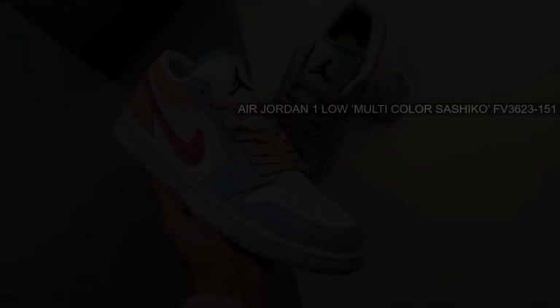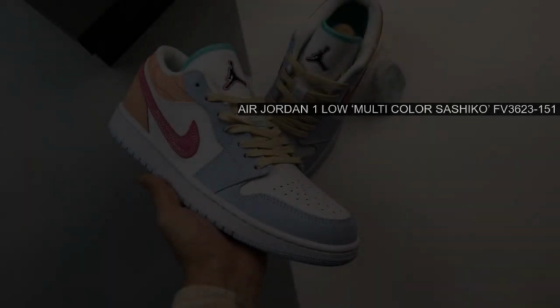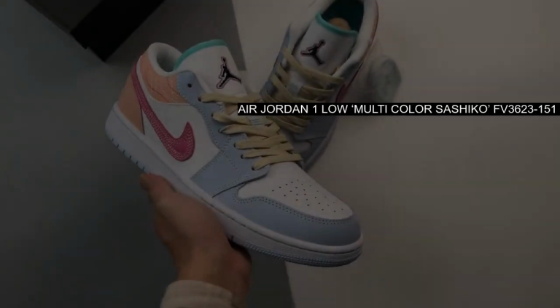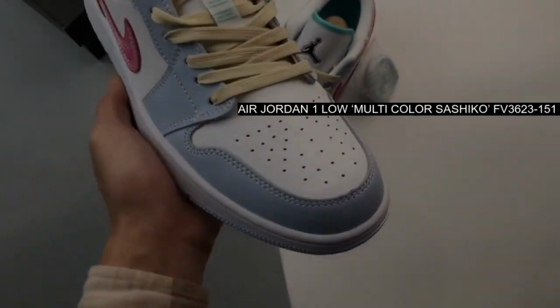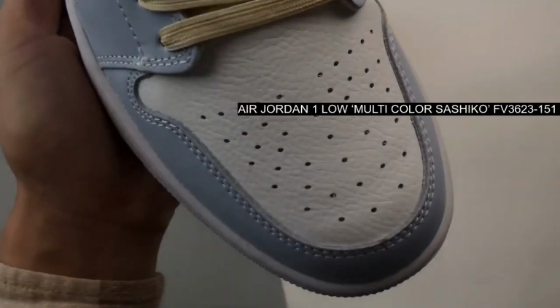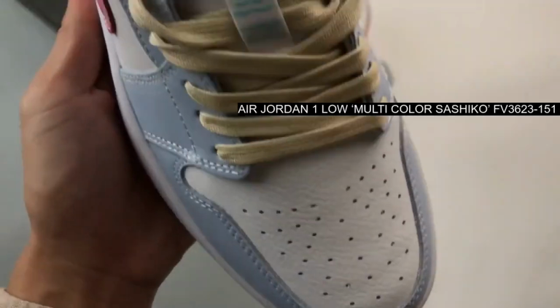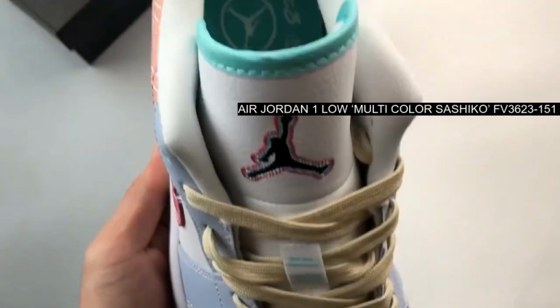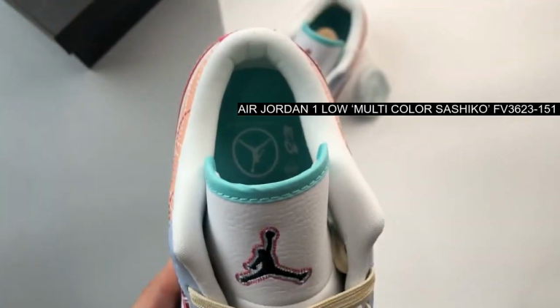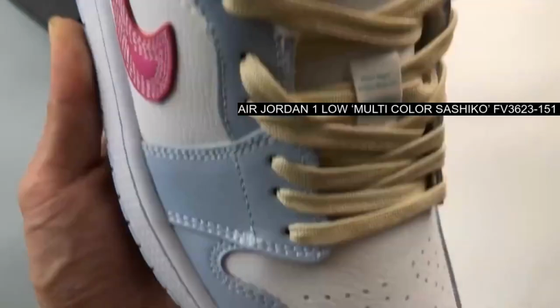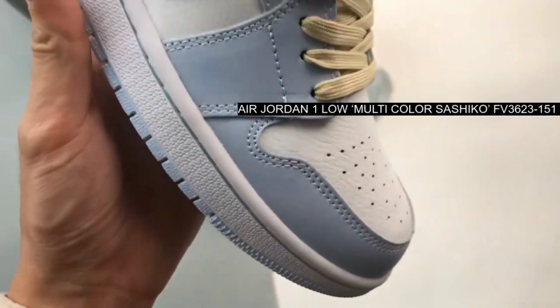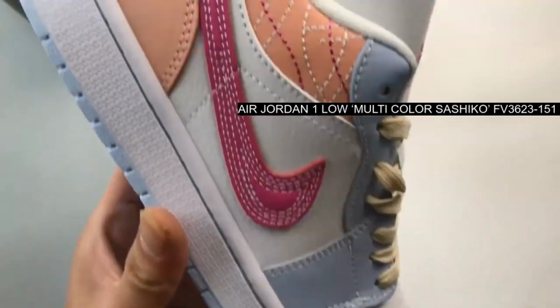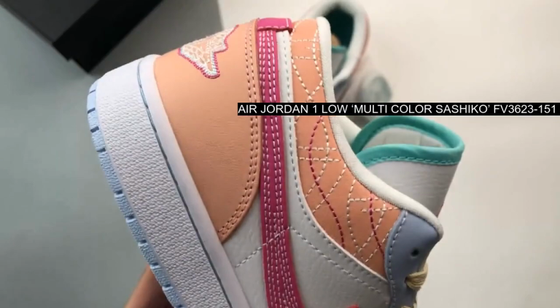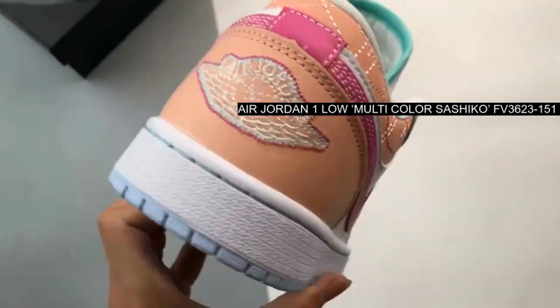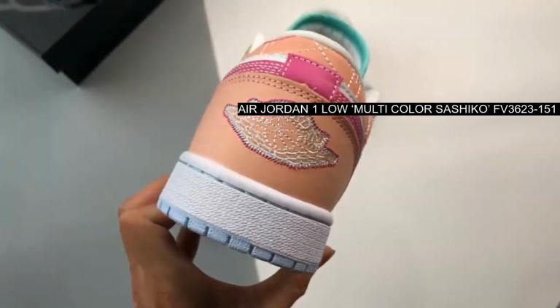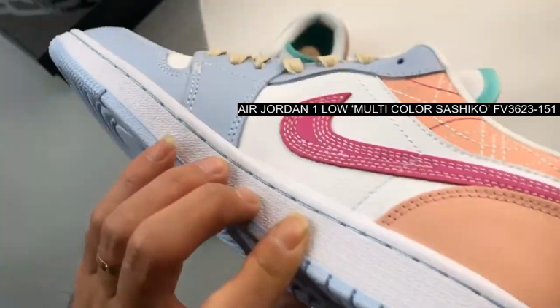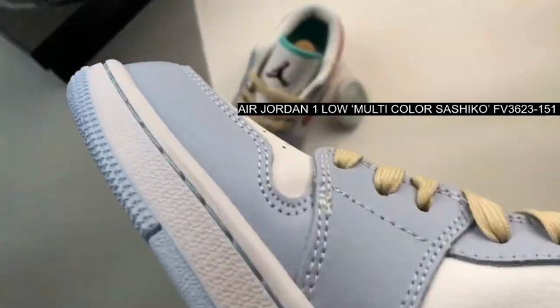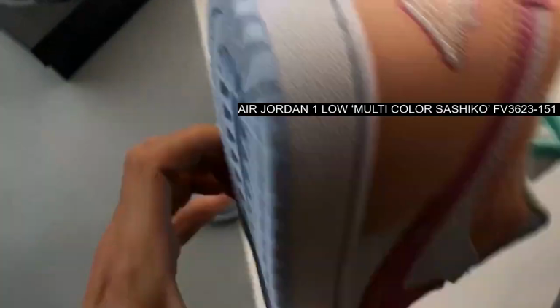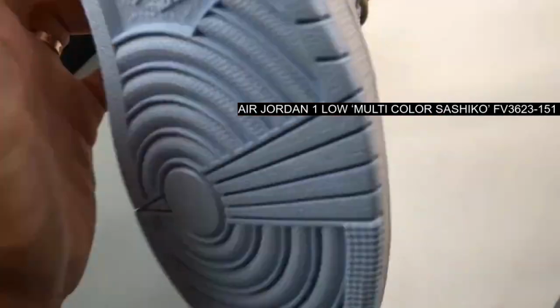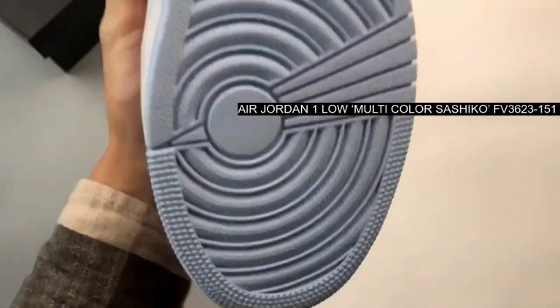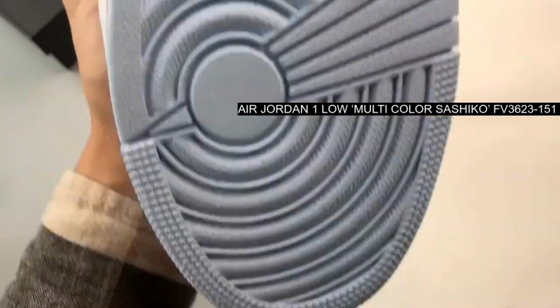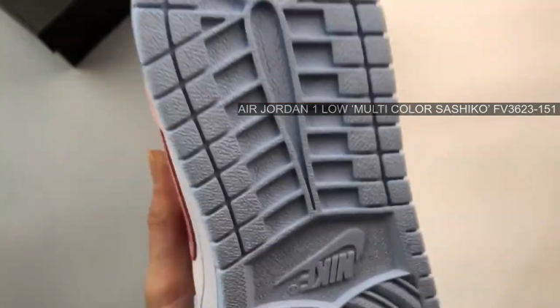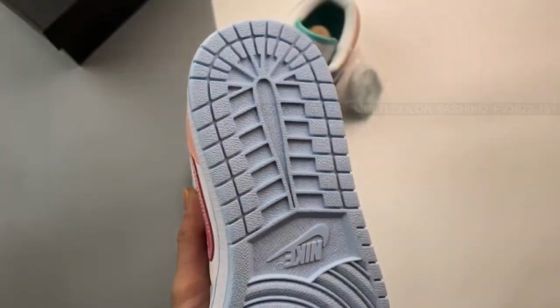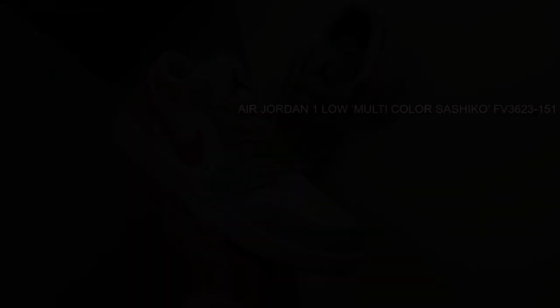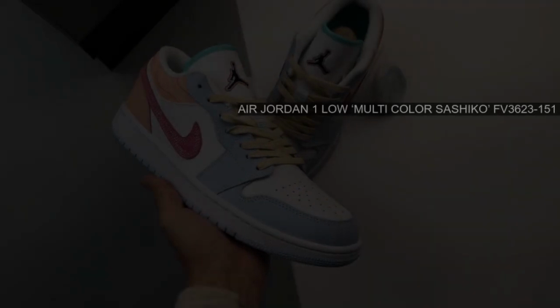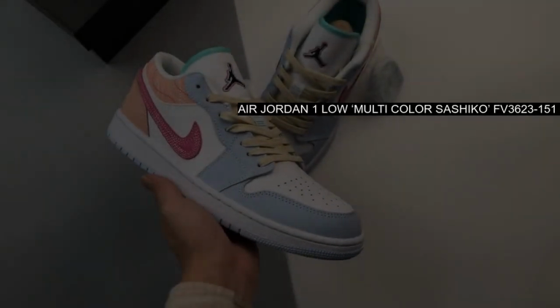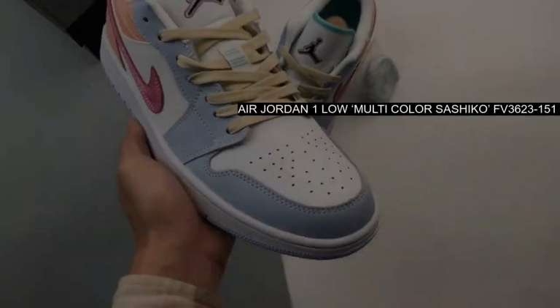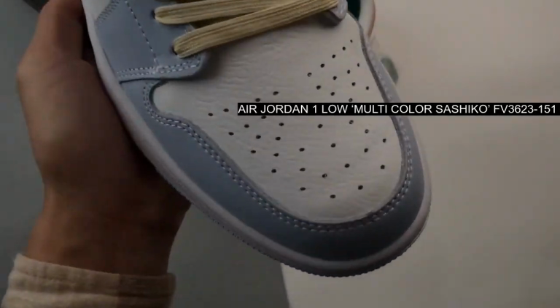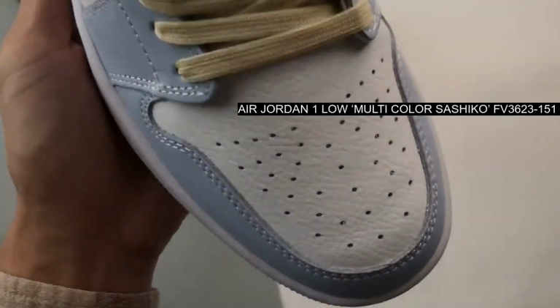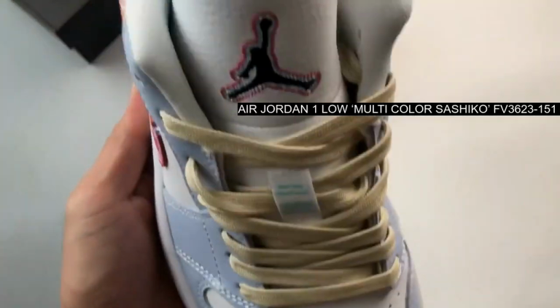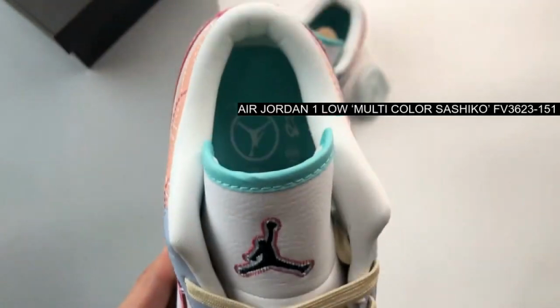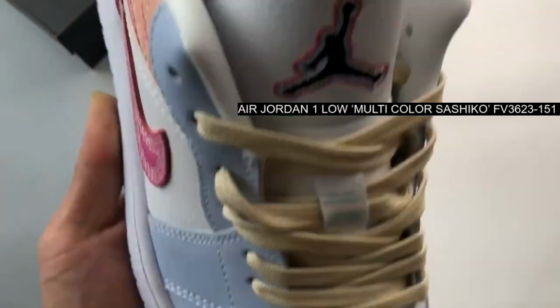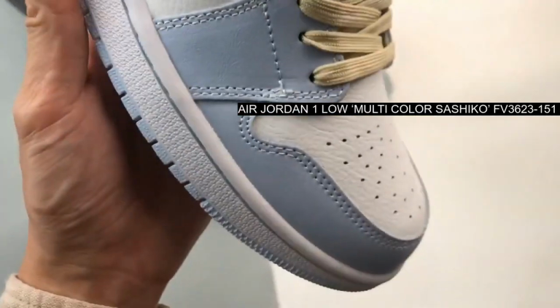The Air Jordan 1 Low, a revered silhouette in the sneaker world, has seen countless iterations in colorways. Yet Jordan Brand never ceases to amaze with its innovative designs and storytelling.